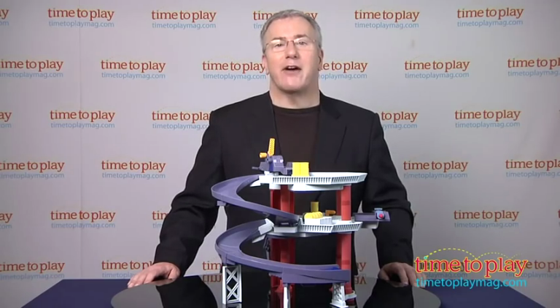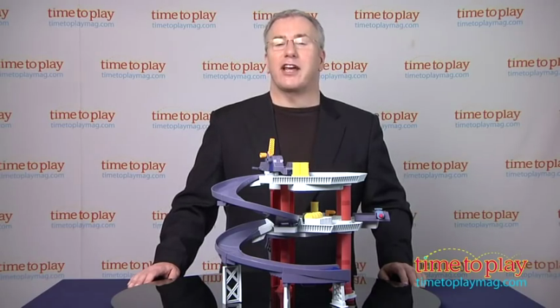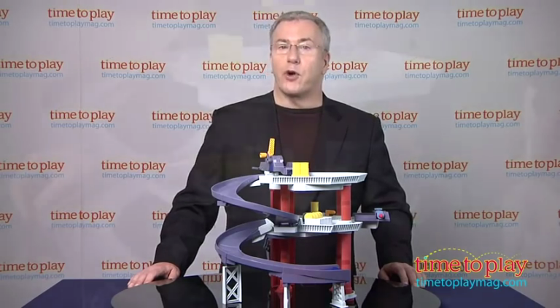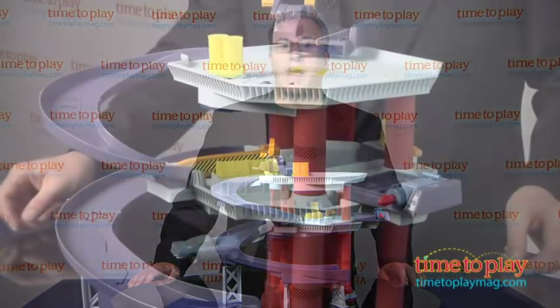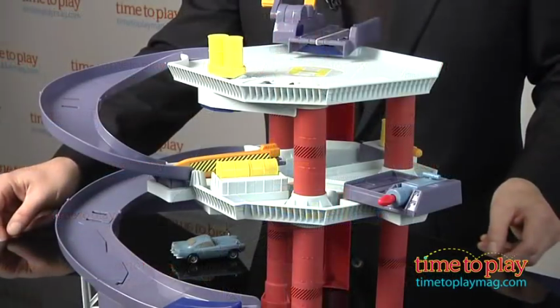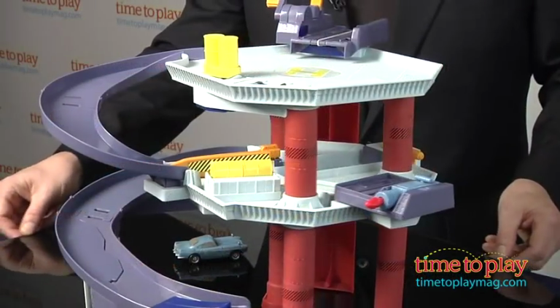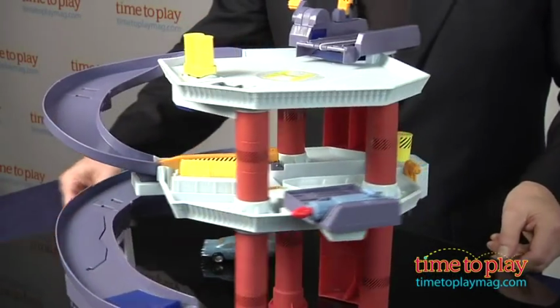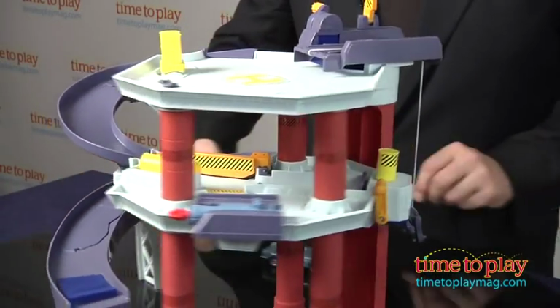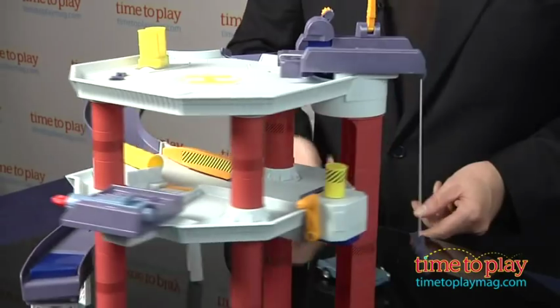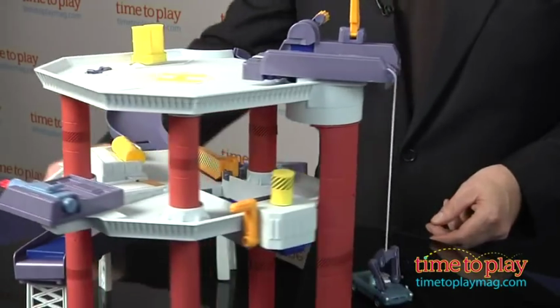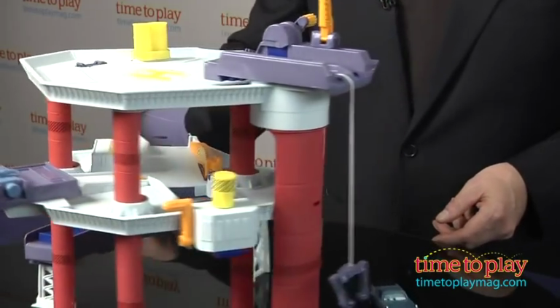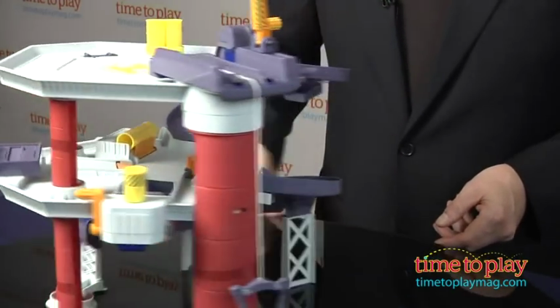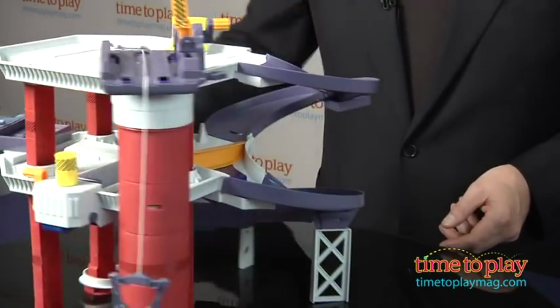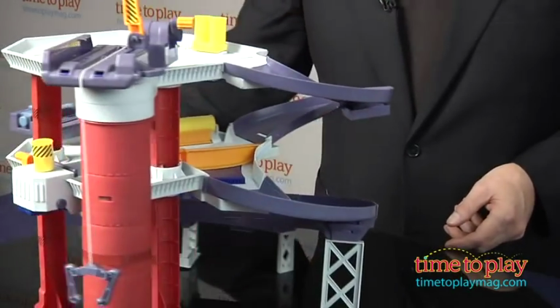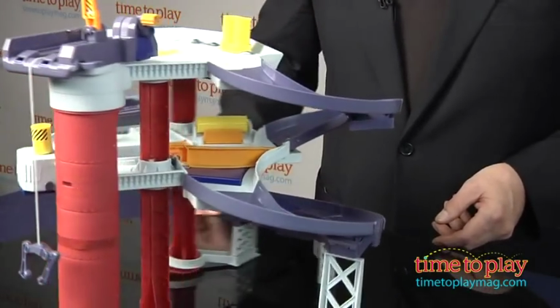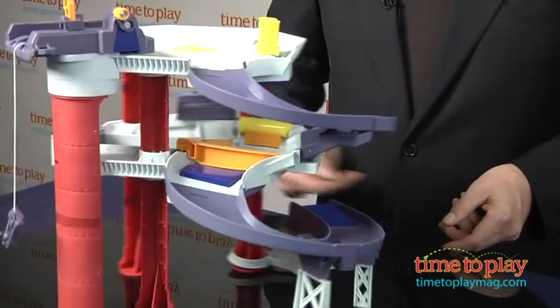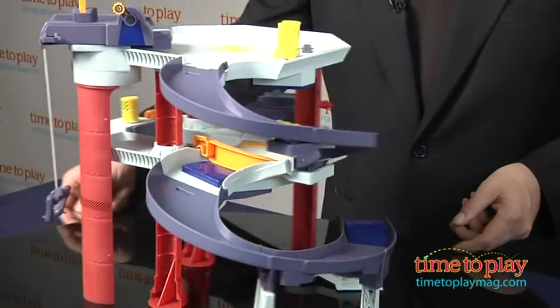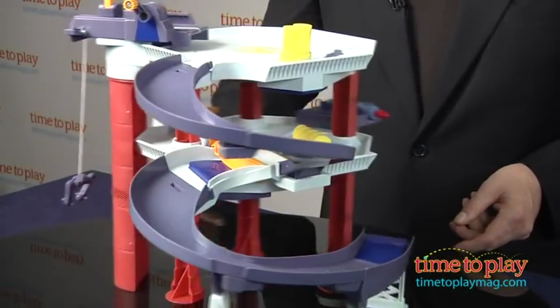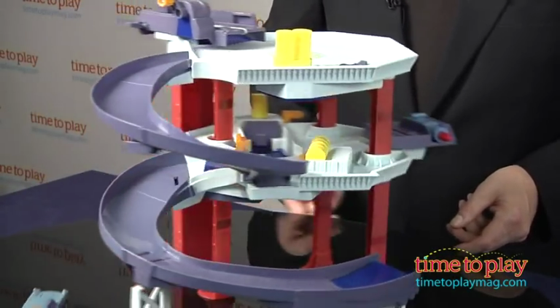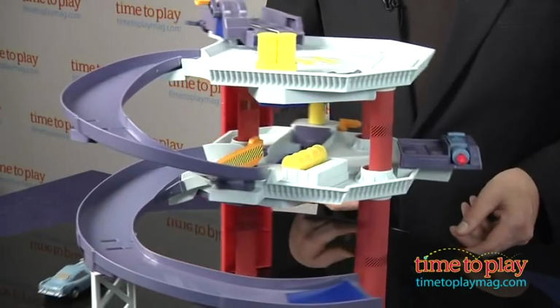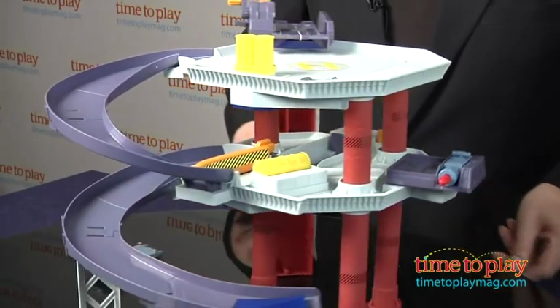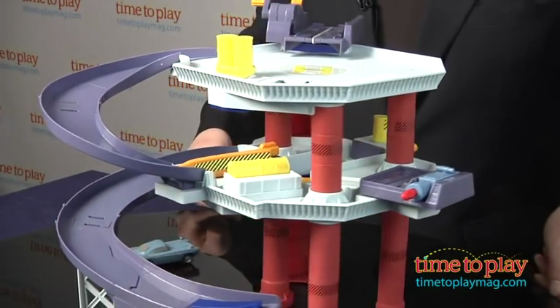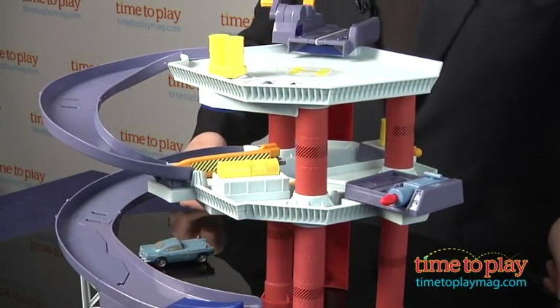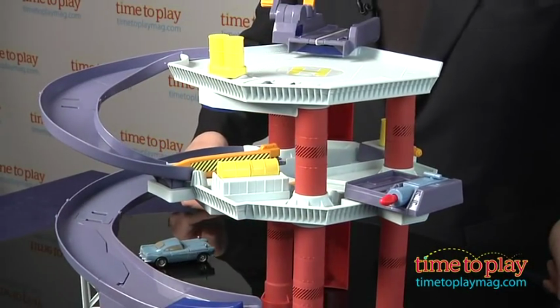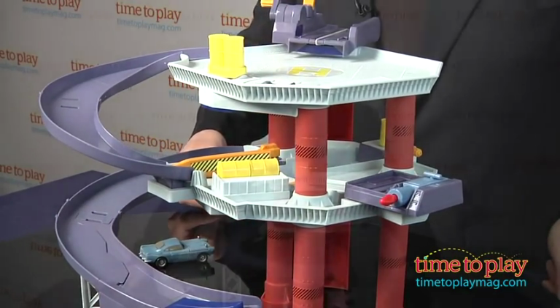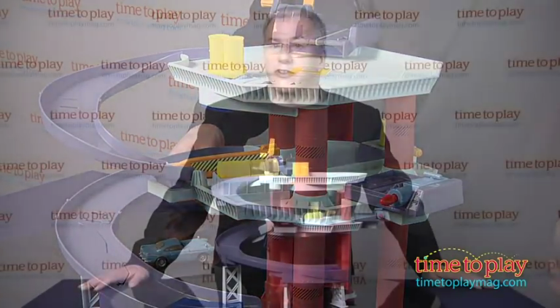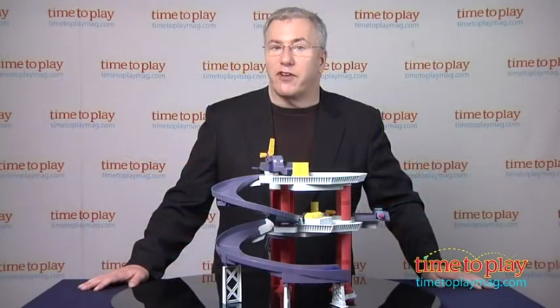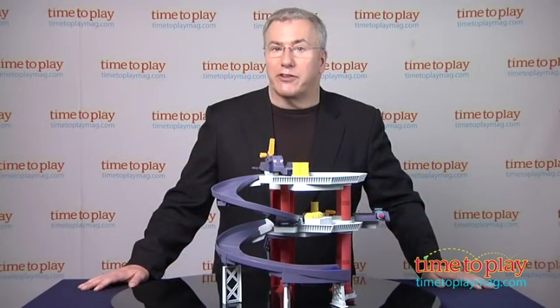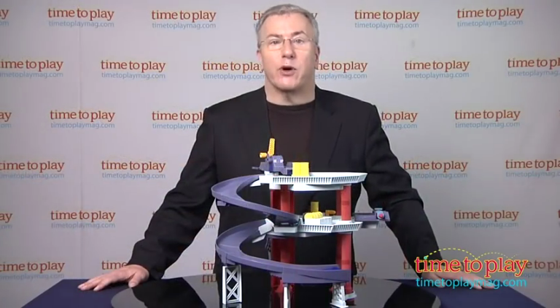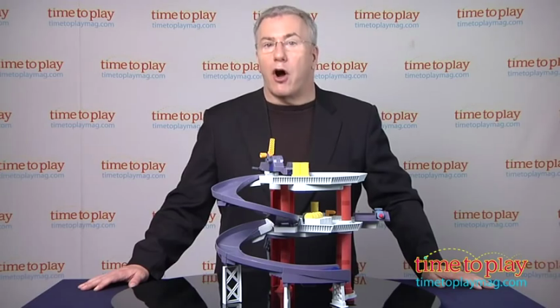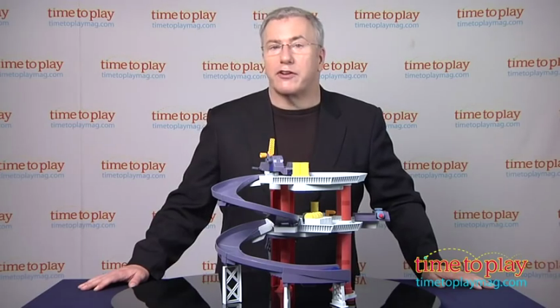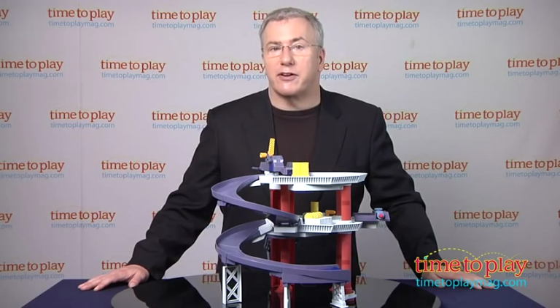Kids ages 4 and up will have a blast recreating that scene and creating their own adventures. Assembly is required and it takes 10 to 15 minutes to put this together — put the labels on first. The set comes with one quick changers car, Finn McMissile, and it works with all the others in the series.